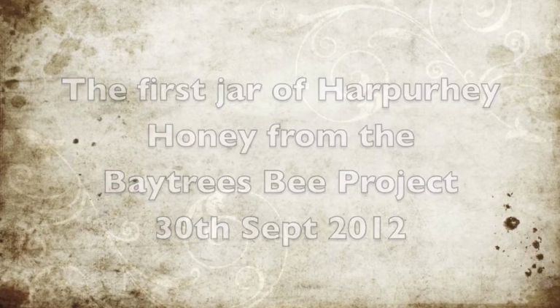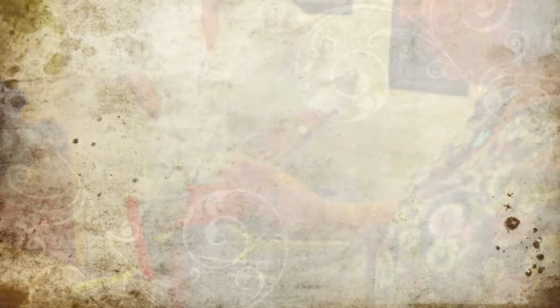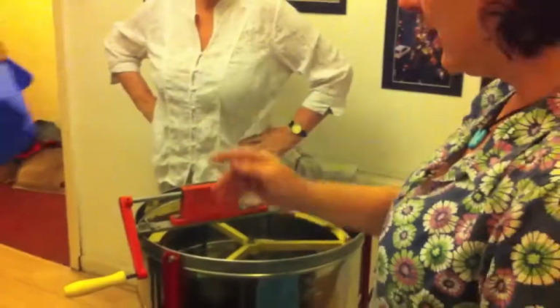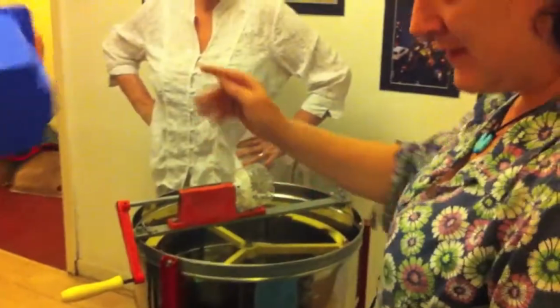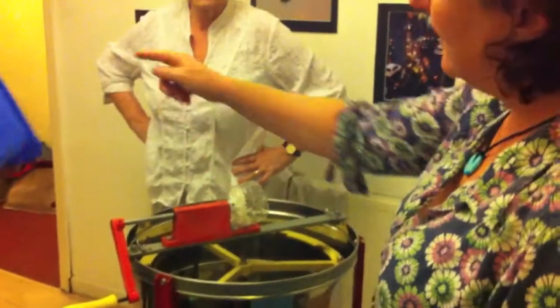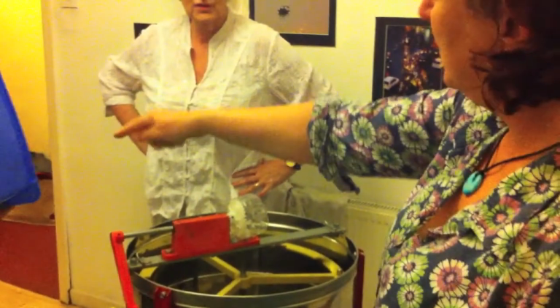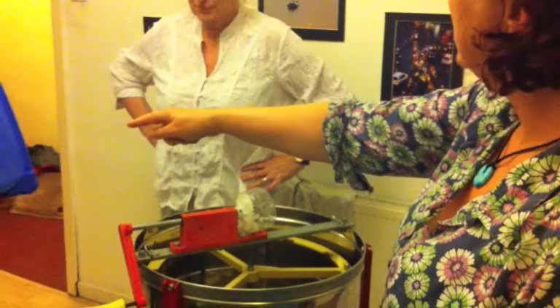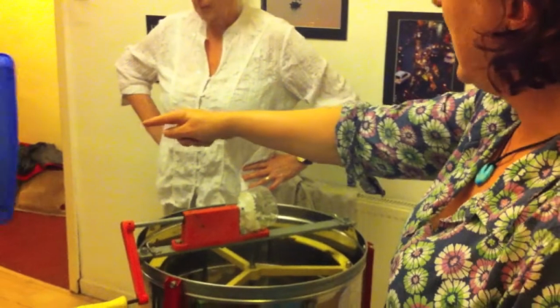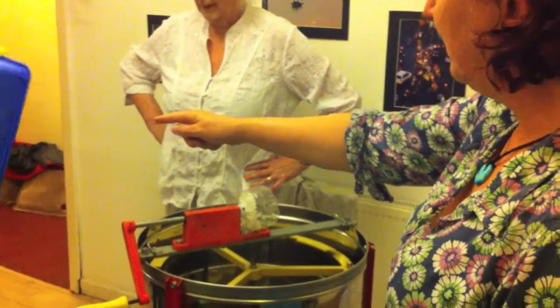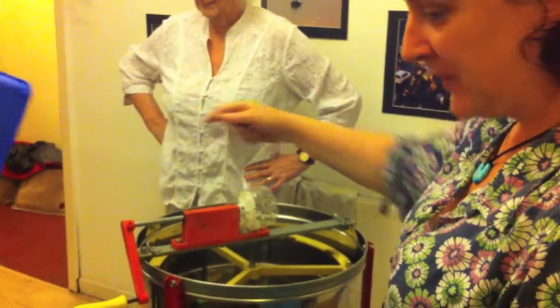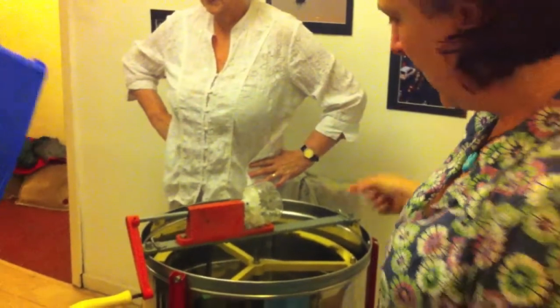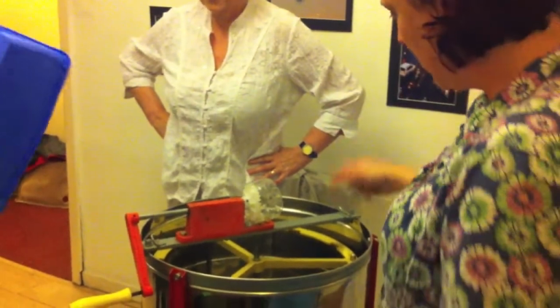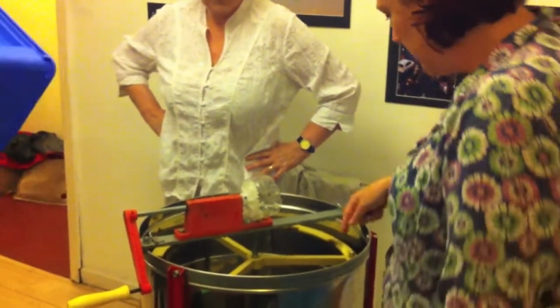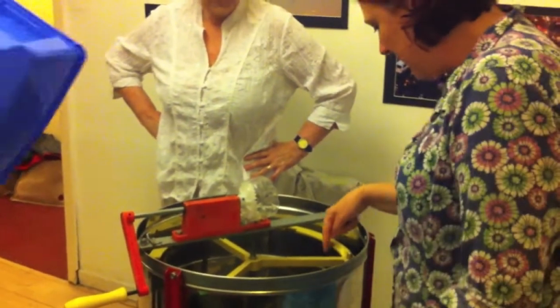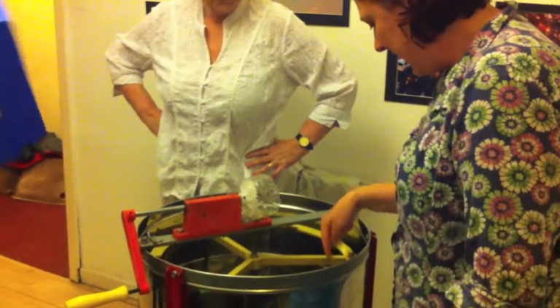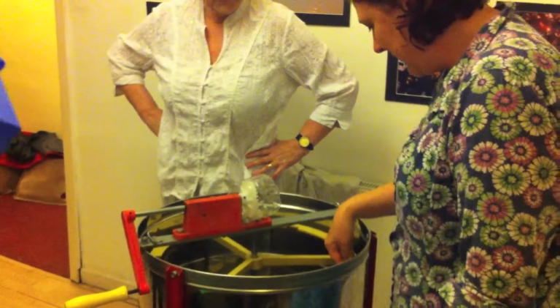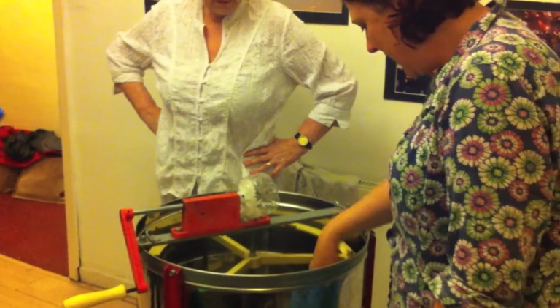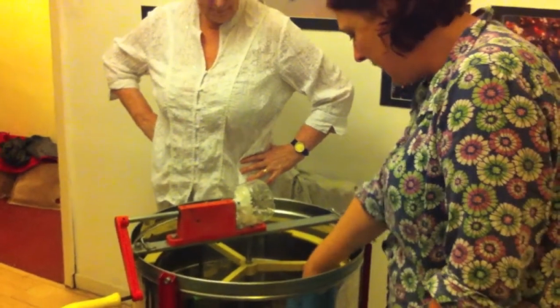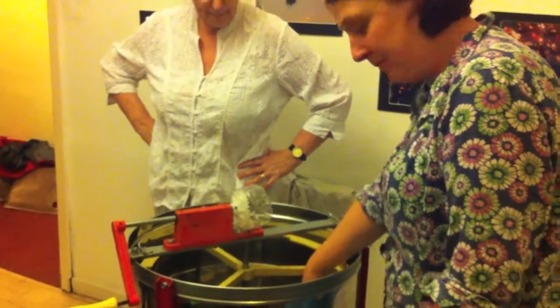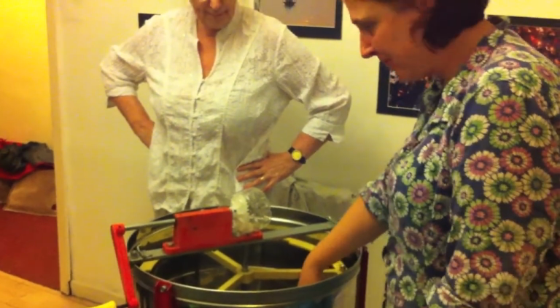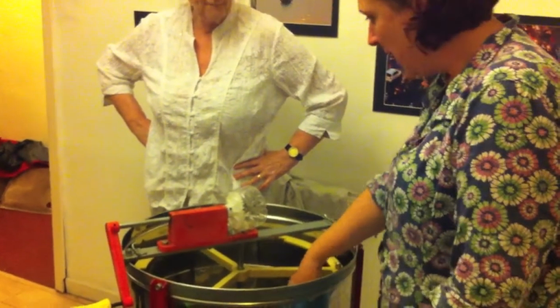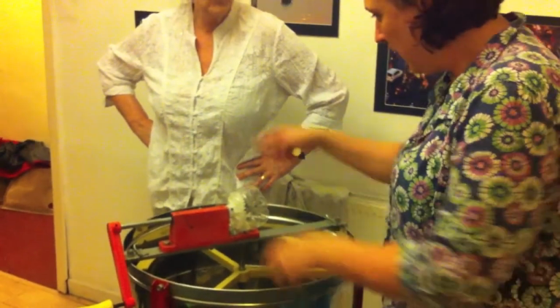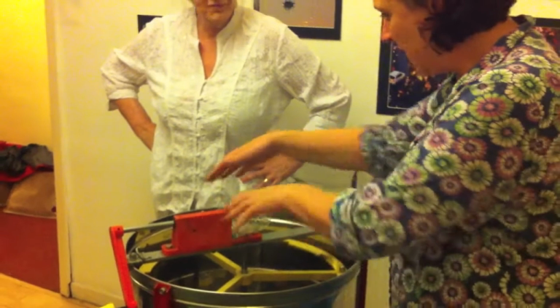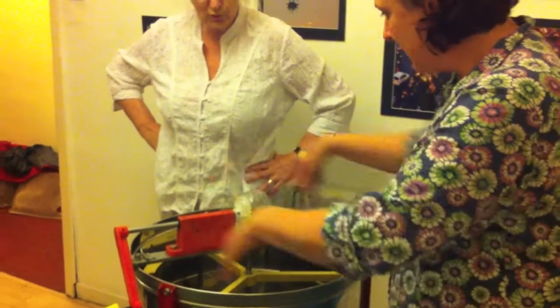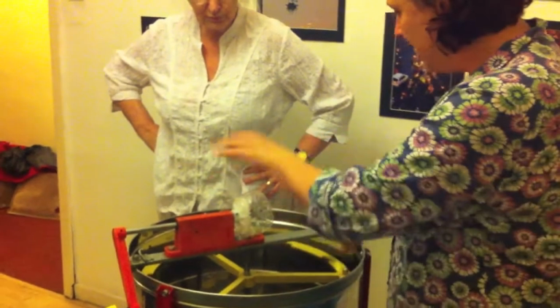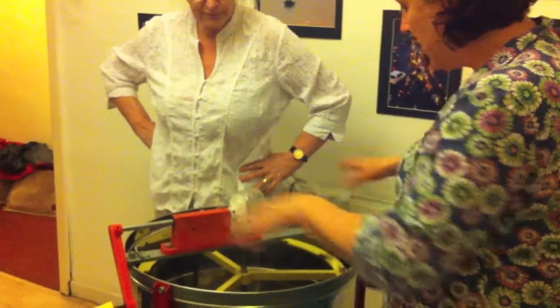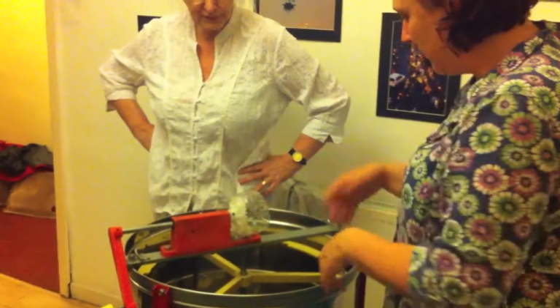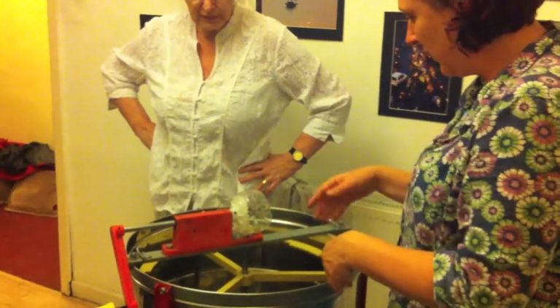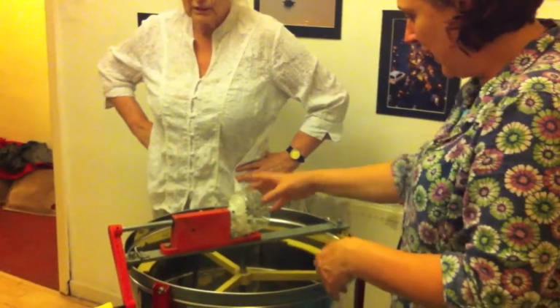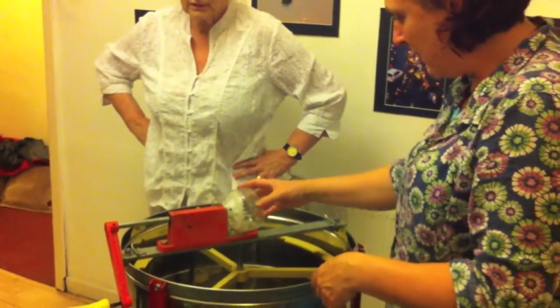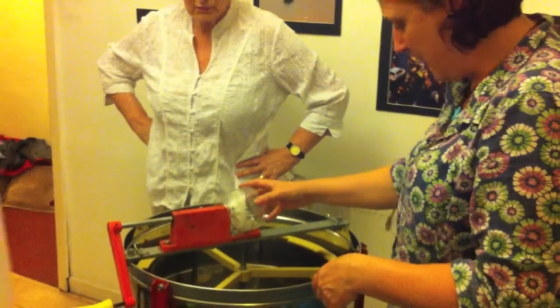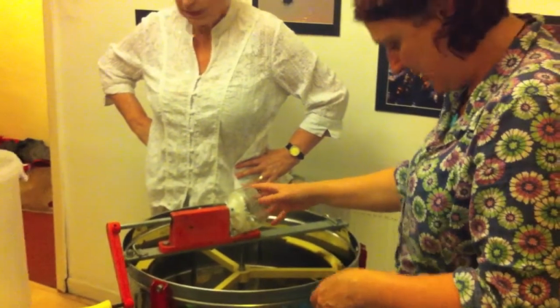We put the wax in there and then we put the frame in. We try to even them out and then it's finished.